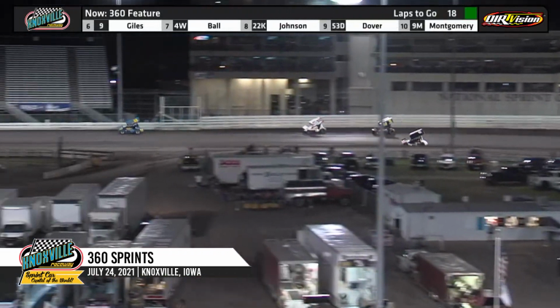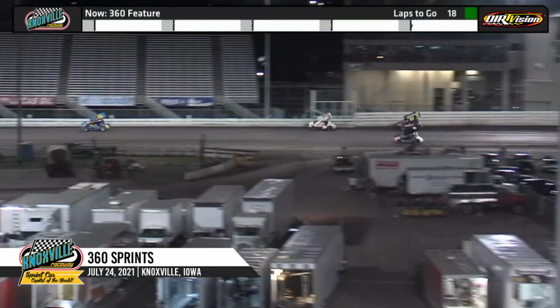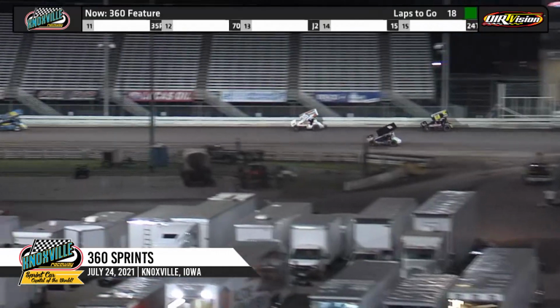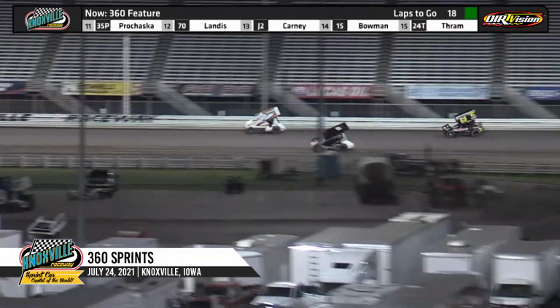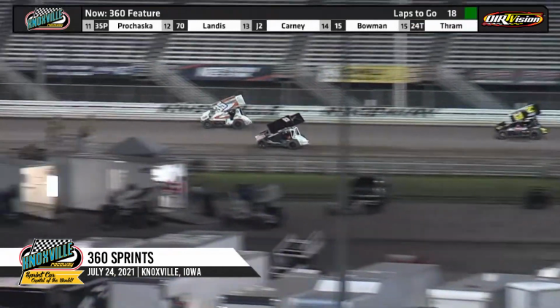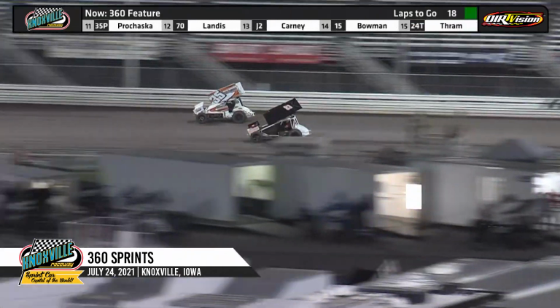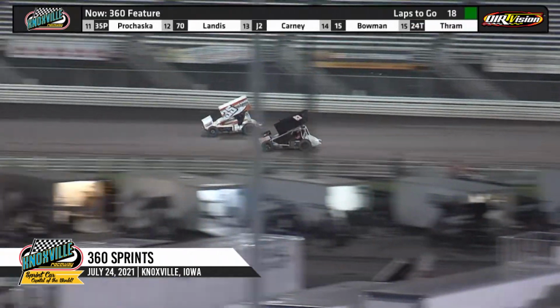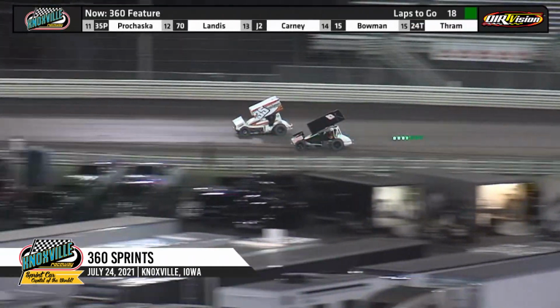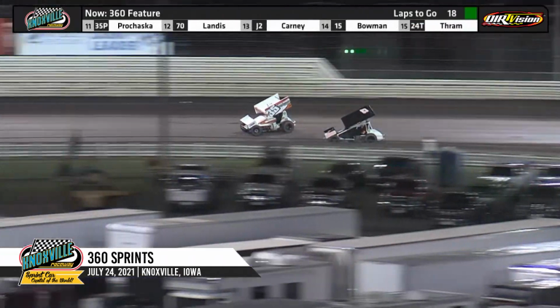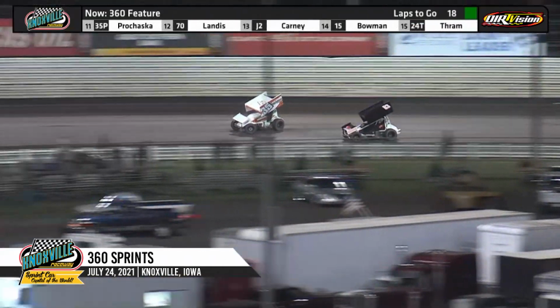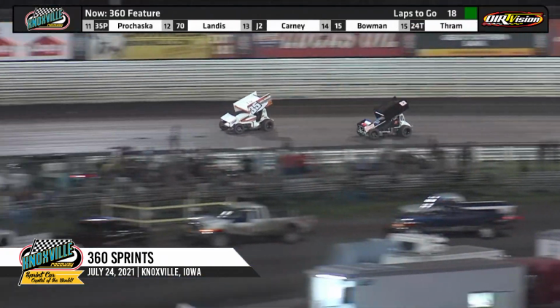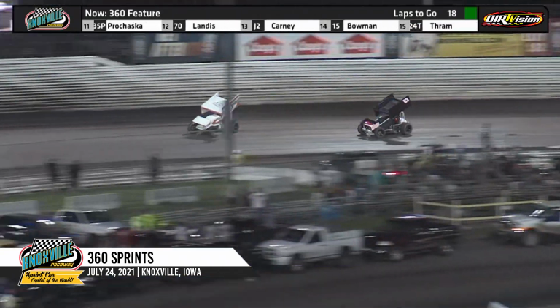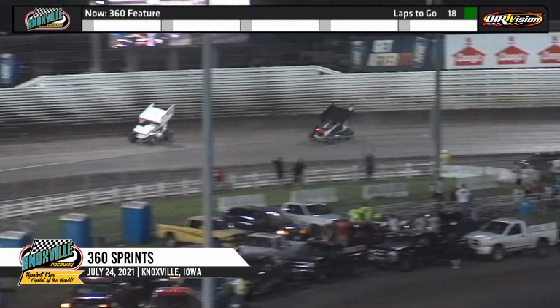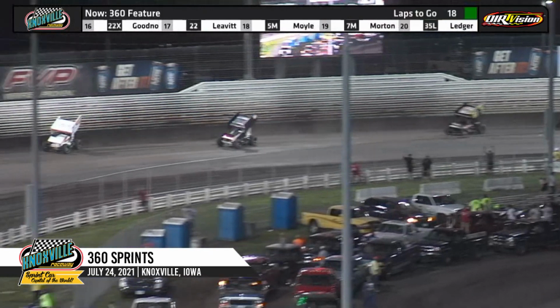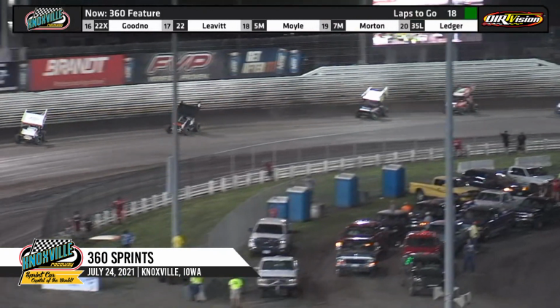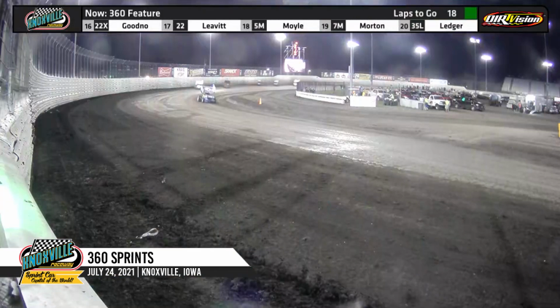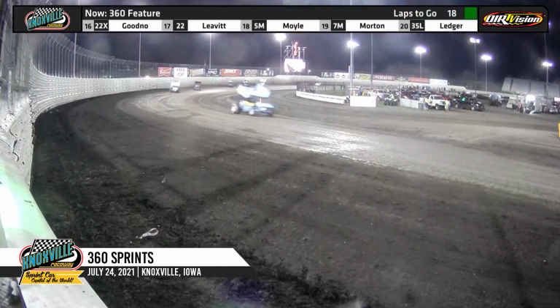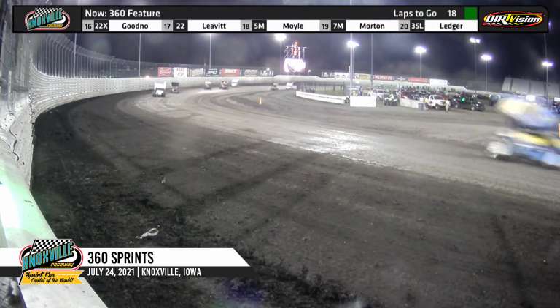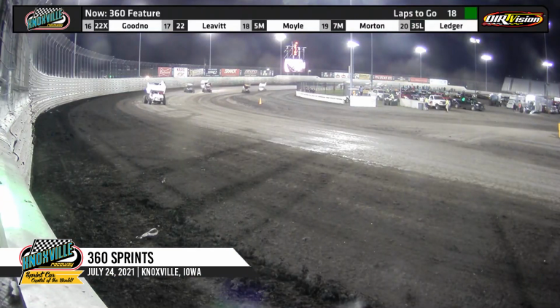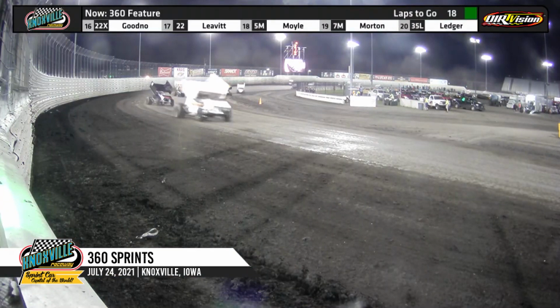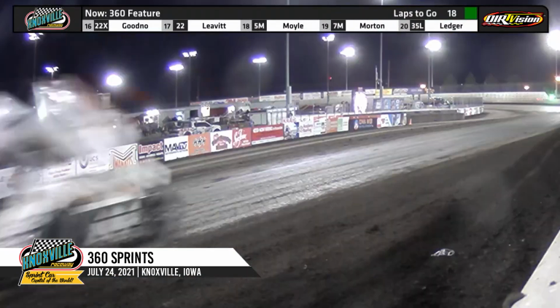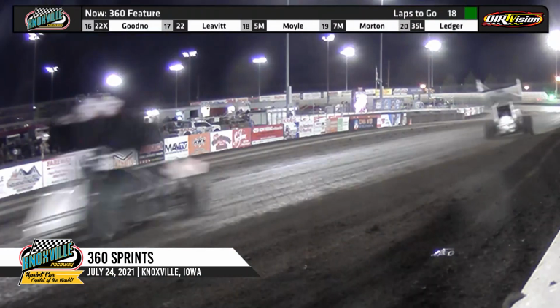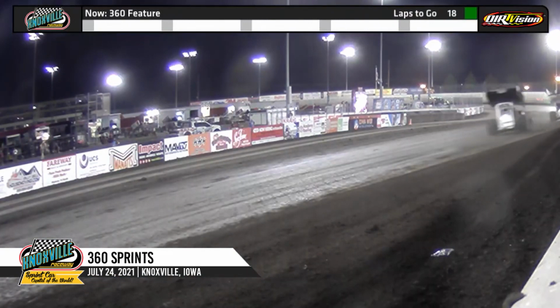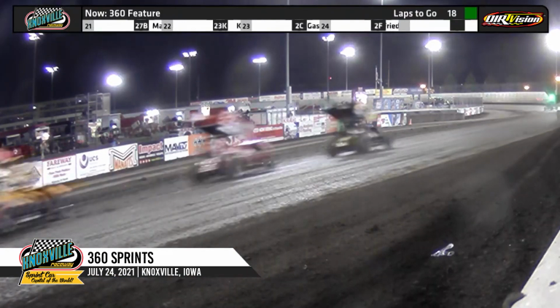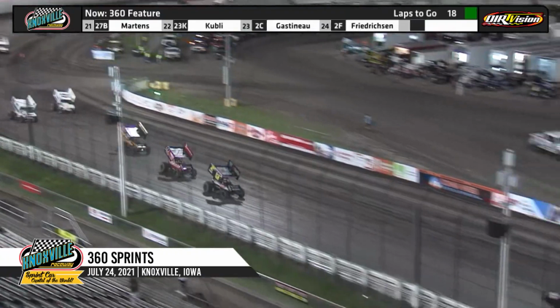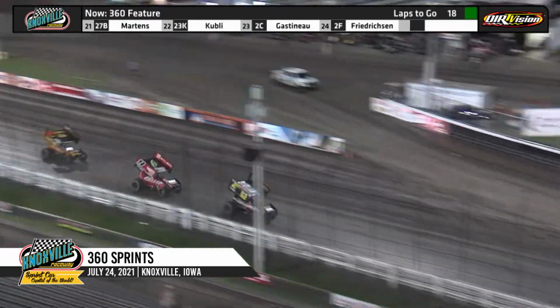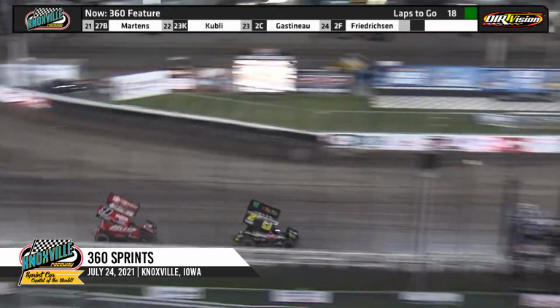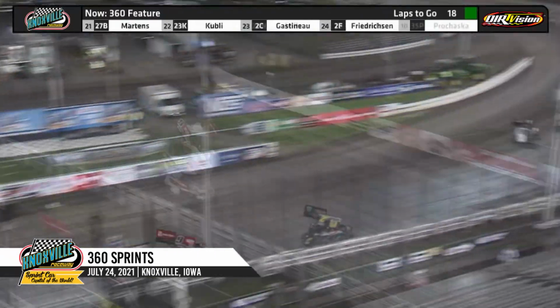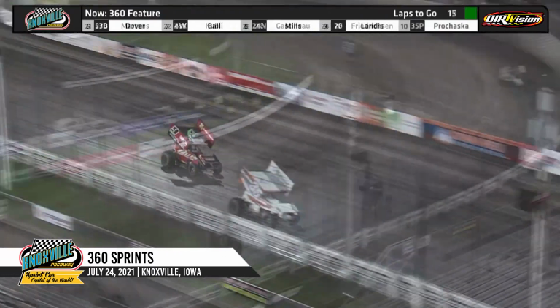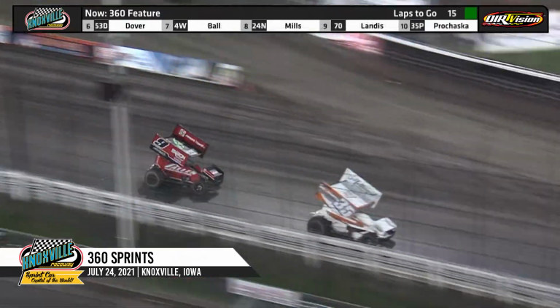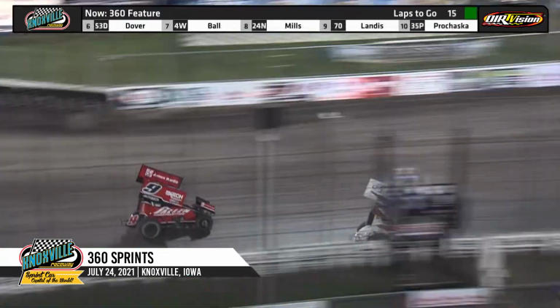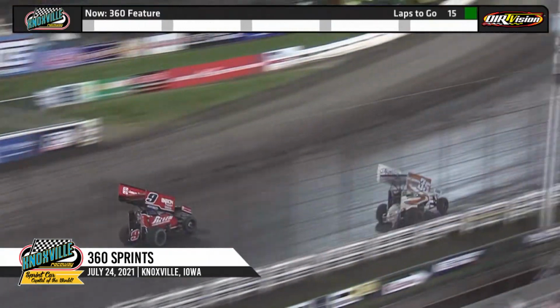Clint Garner leads down the back. Linton Jeffrey moves two cars down the back straightaway up into the third spot. Ryan Giles on the move as well in car number nine — he goes from the top of turn four right through the middle. Jack Dover on the move as well; he's ninth and Skylar Prohaska is tenth.